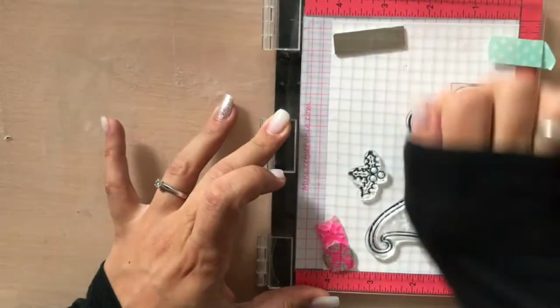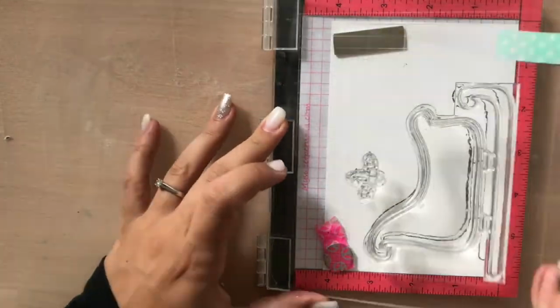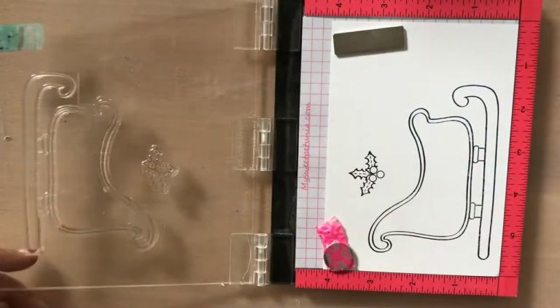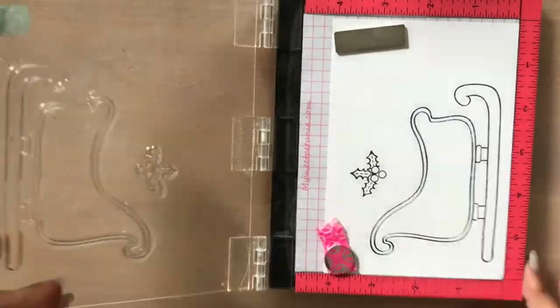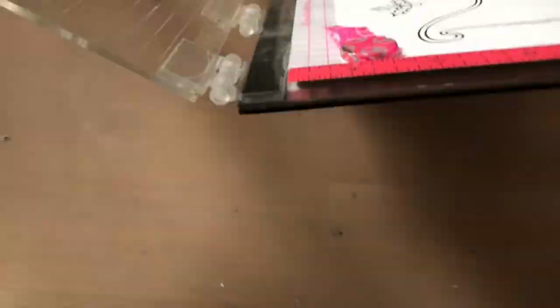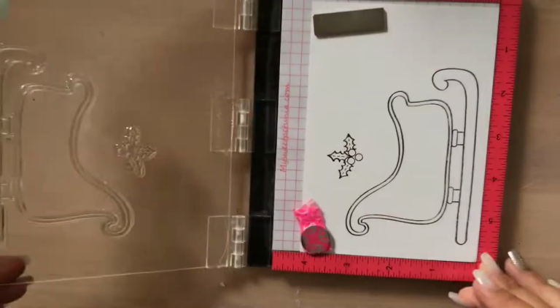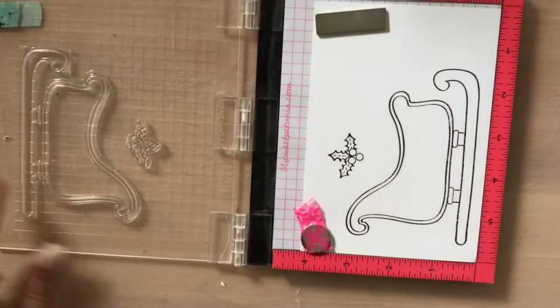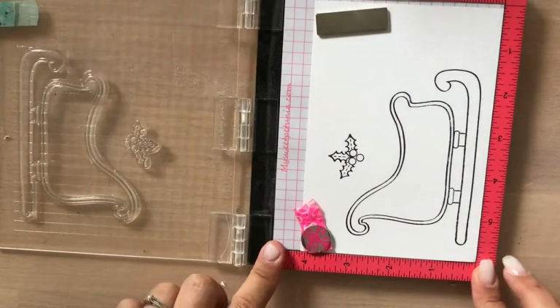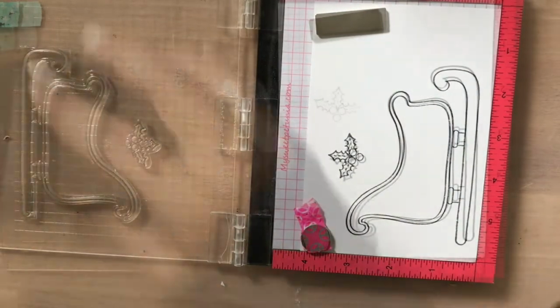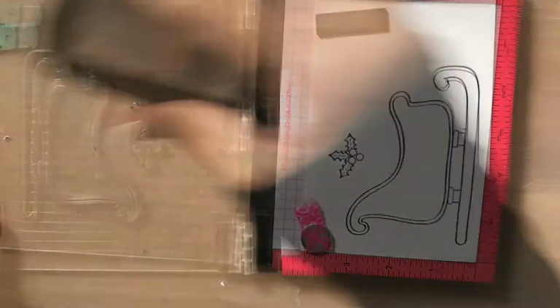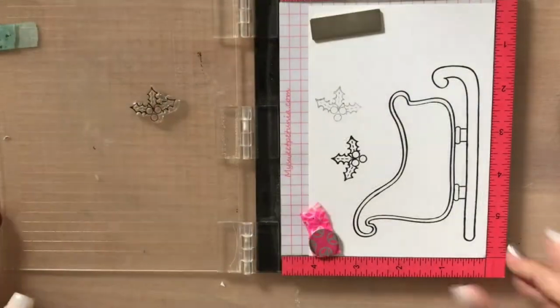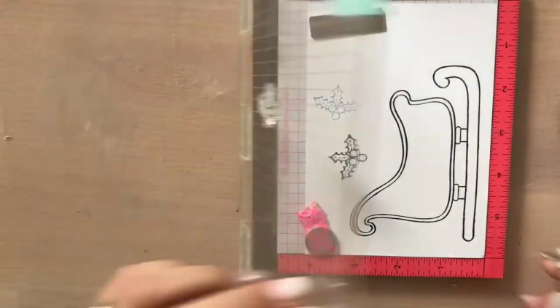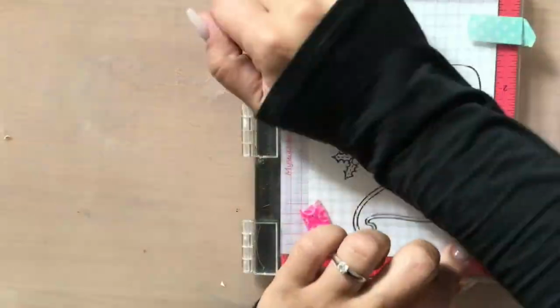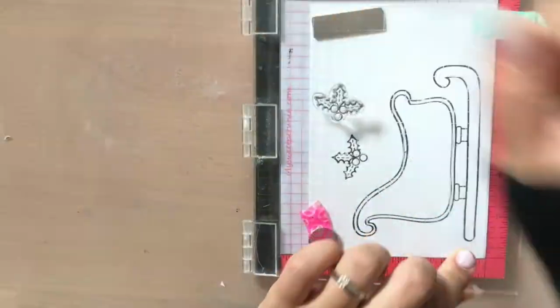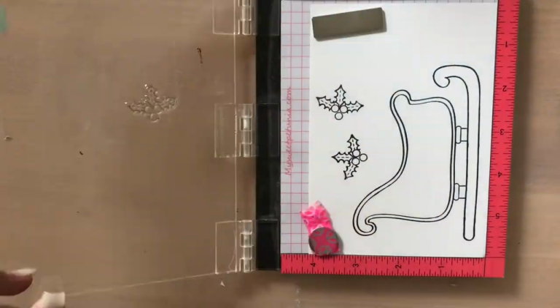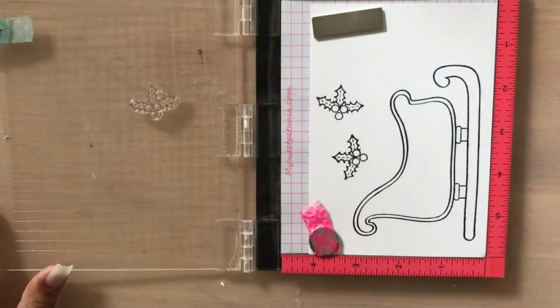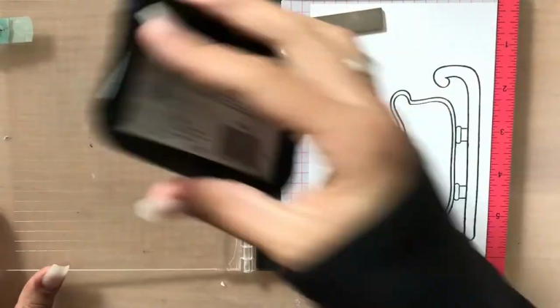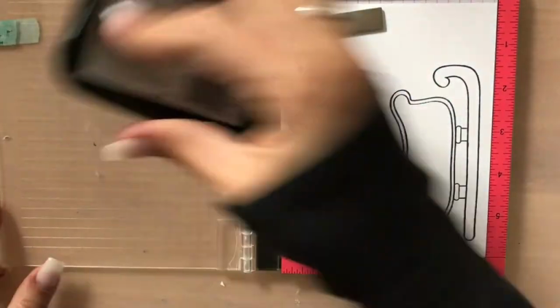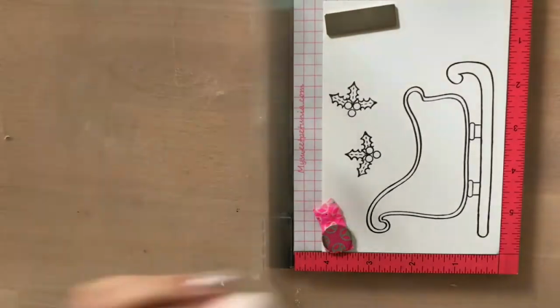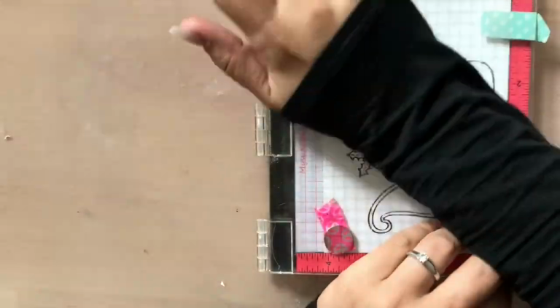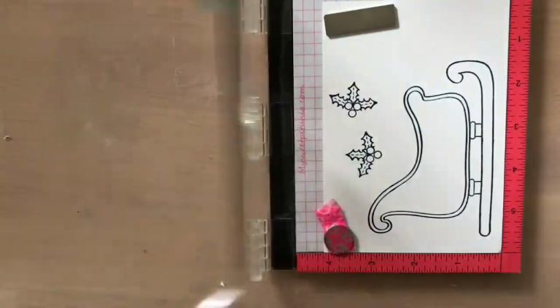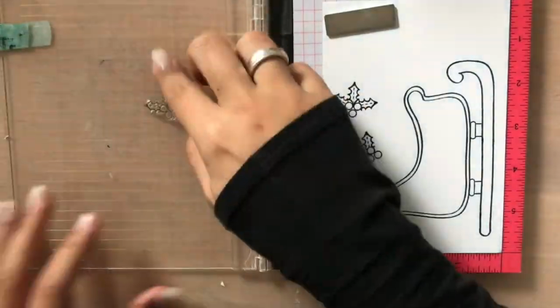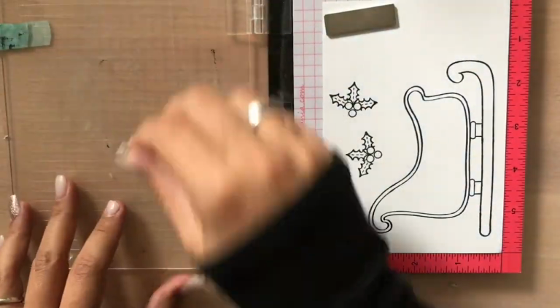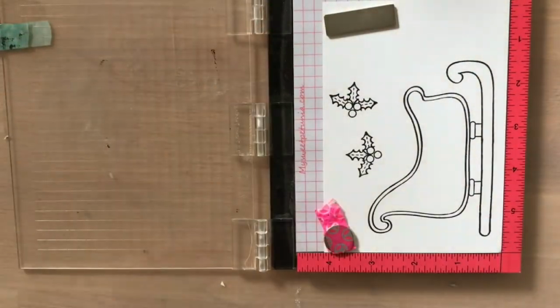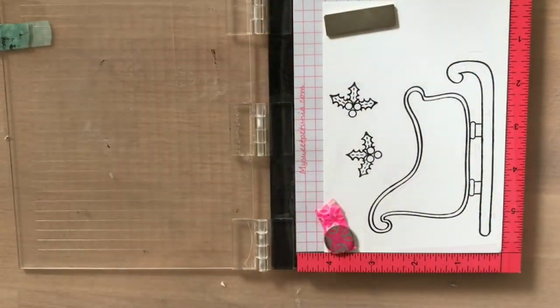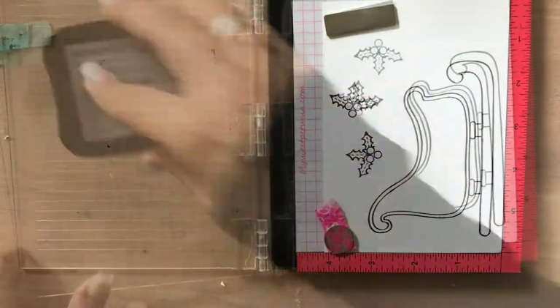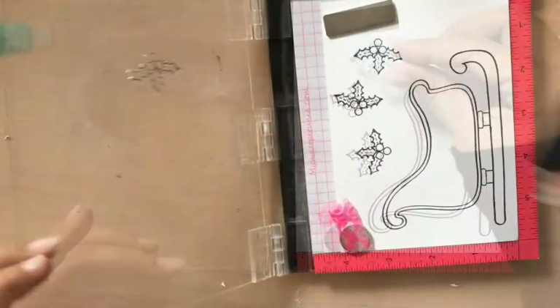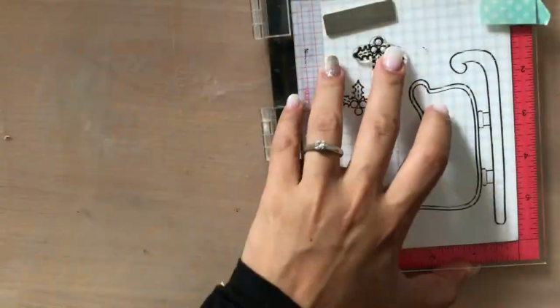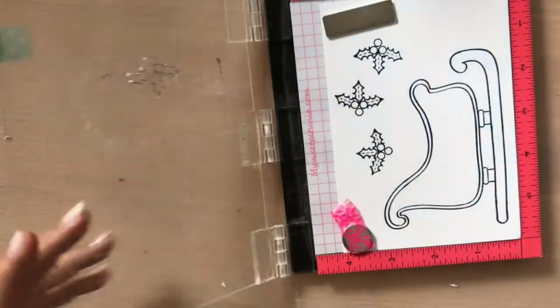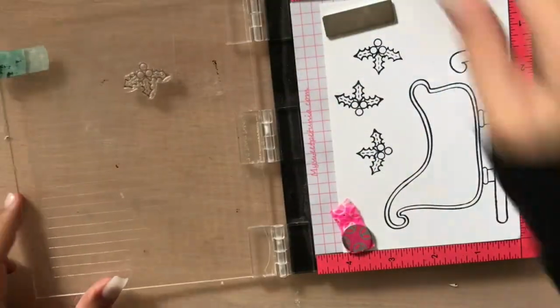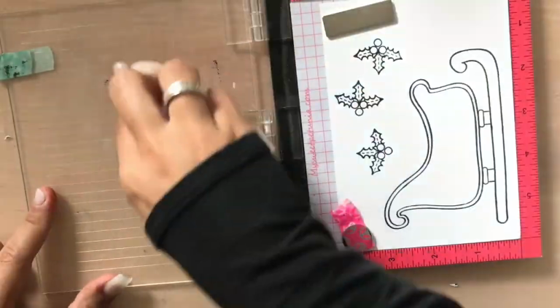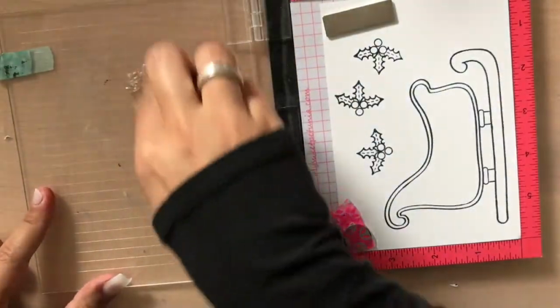I'm using the SlideRite from the SlideRite stamp set and I'm stamping it with my MISTI. I'm using my MISTI because the stamp is quite large and I want to get a good impression.